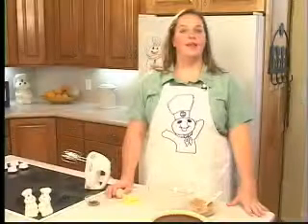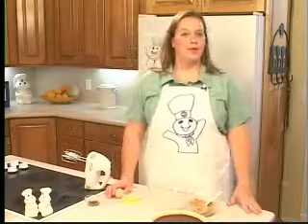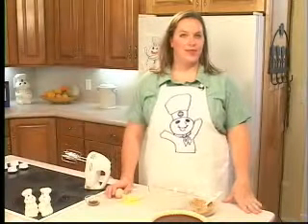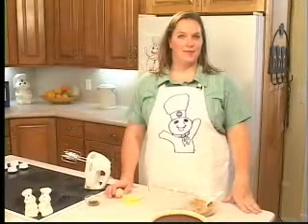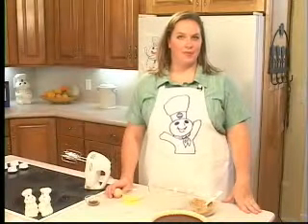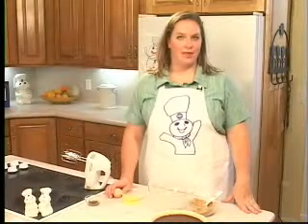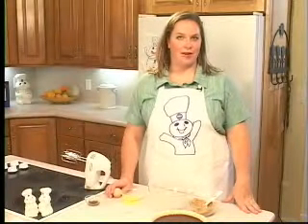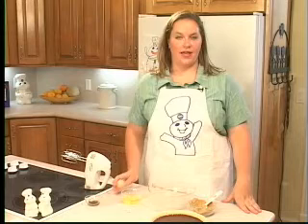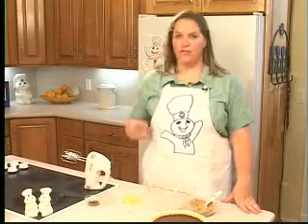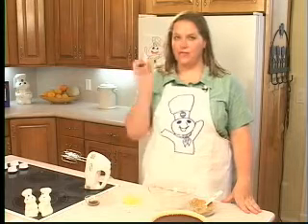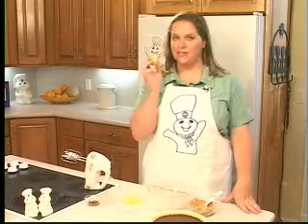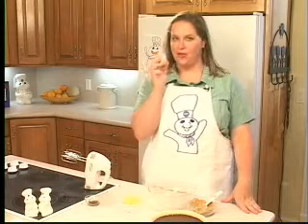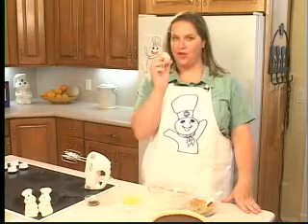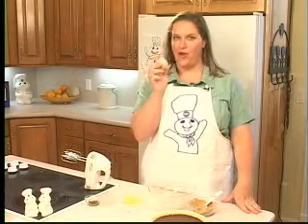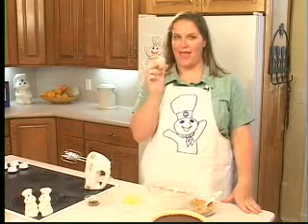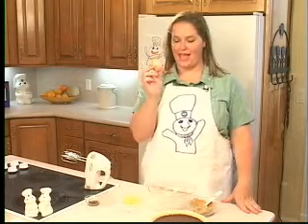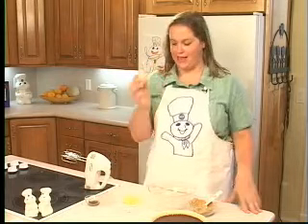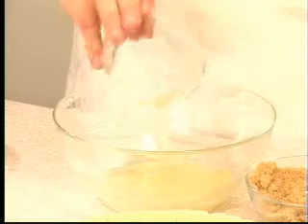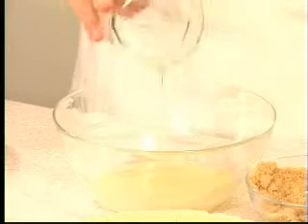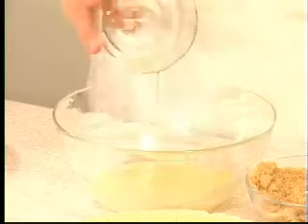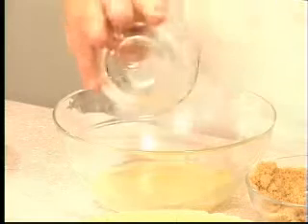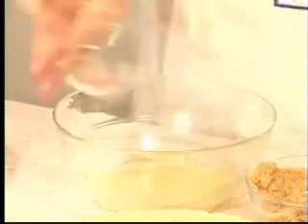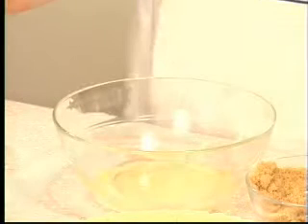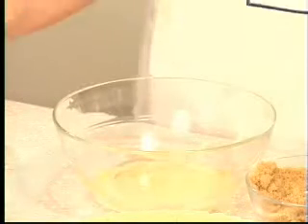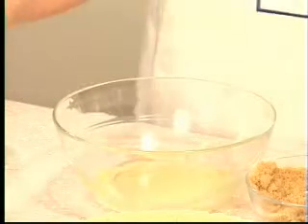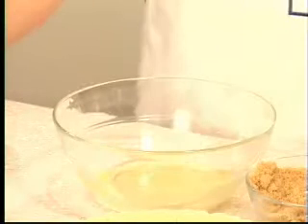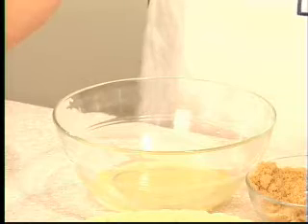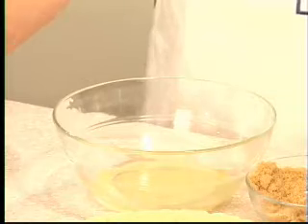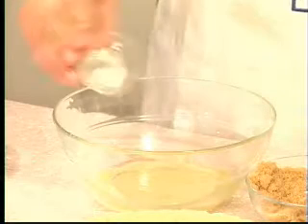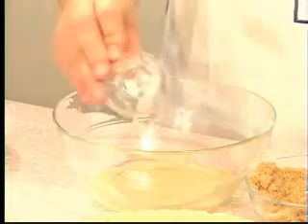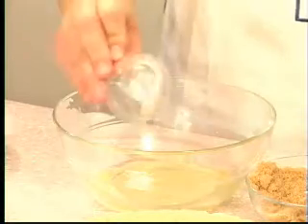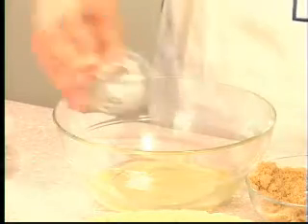Now I'm going to show you some tips for making meringue. The first is to start with a cold egg. I'm going to pour the egg whites in and add a little bit of cream of tartar.